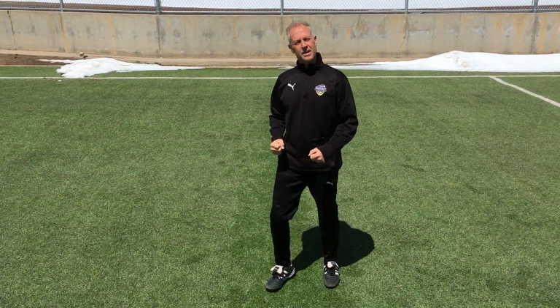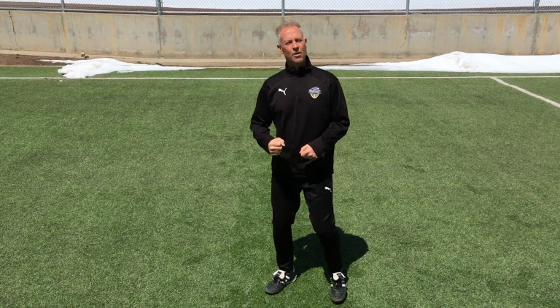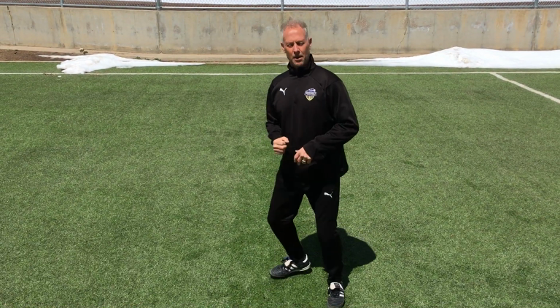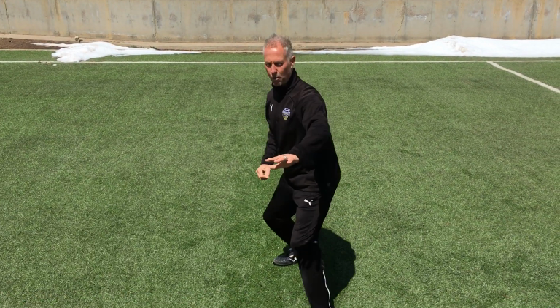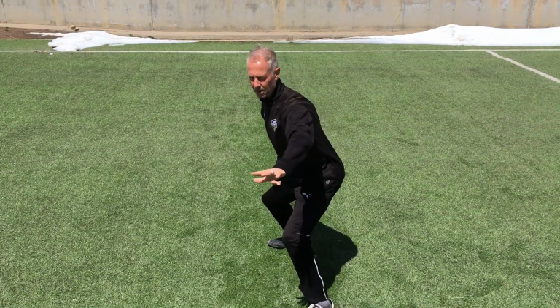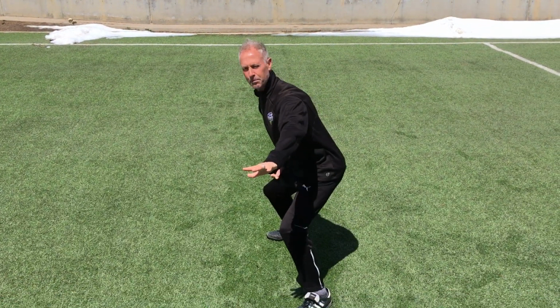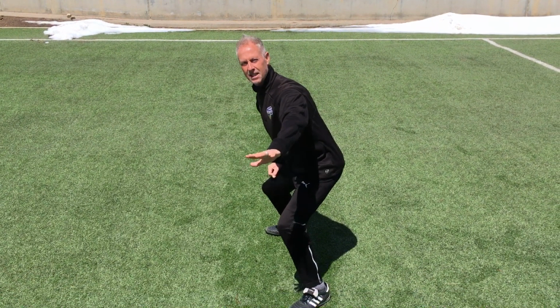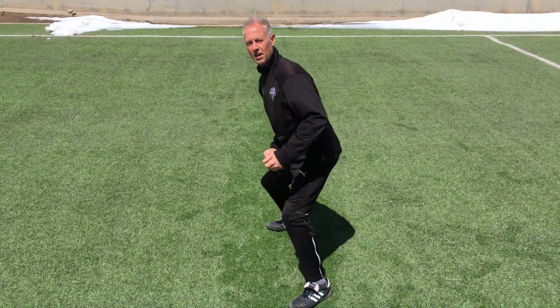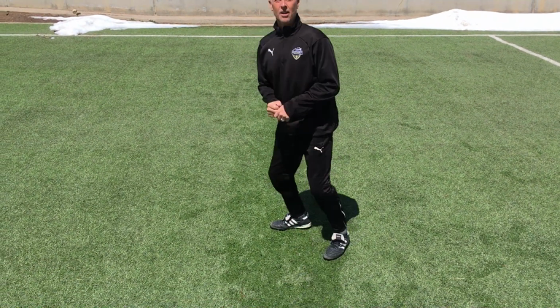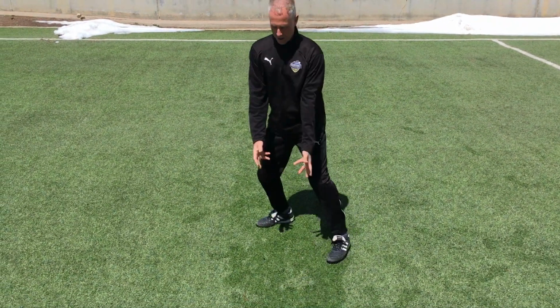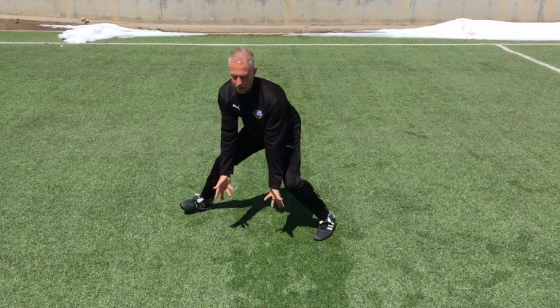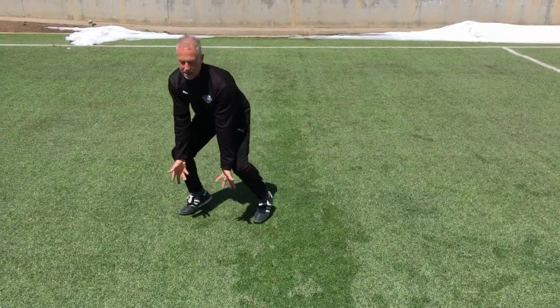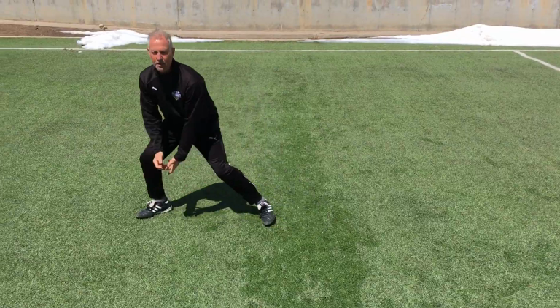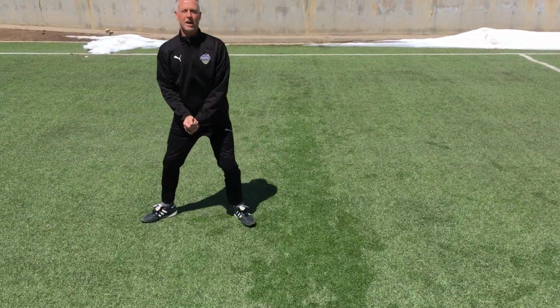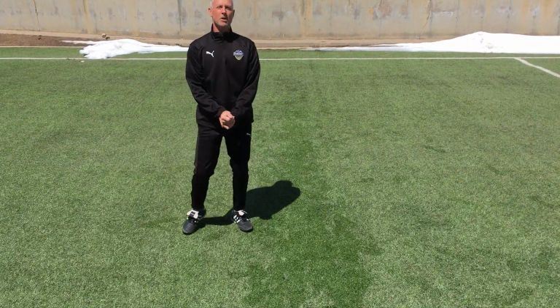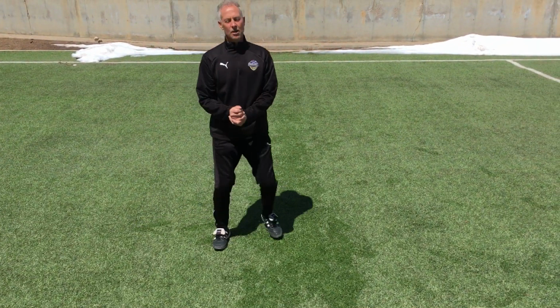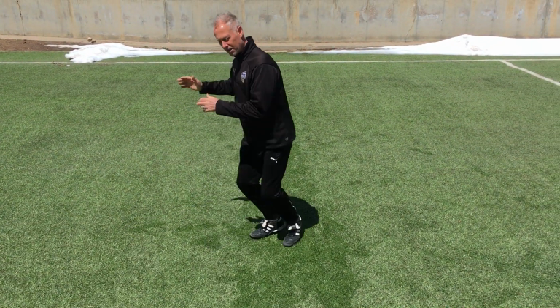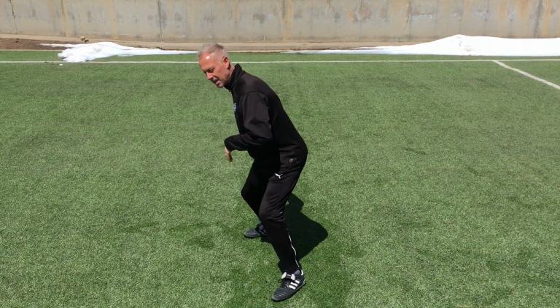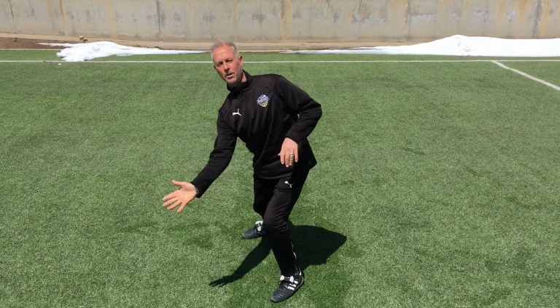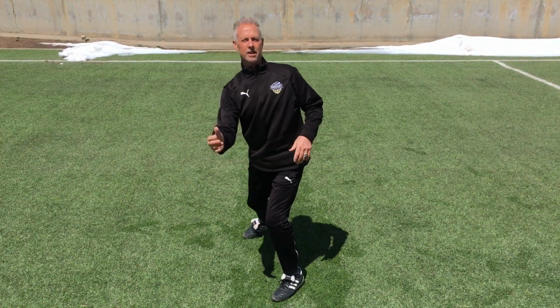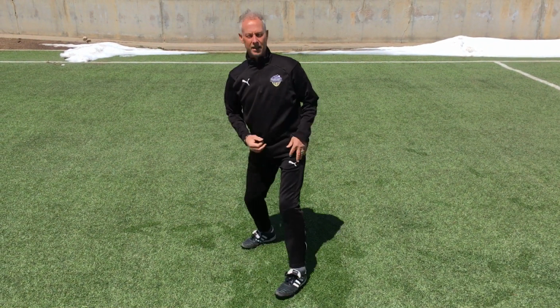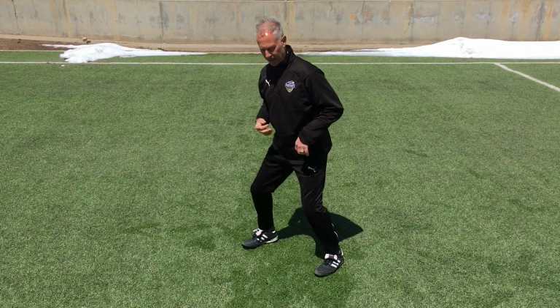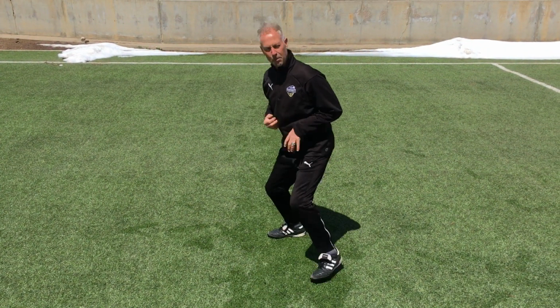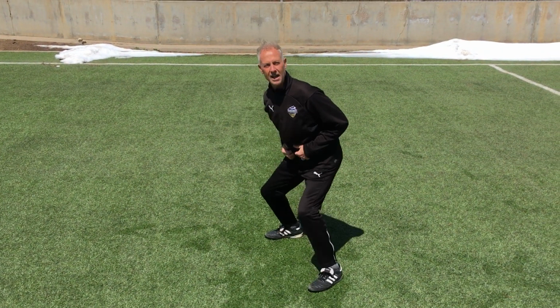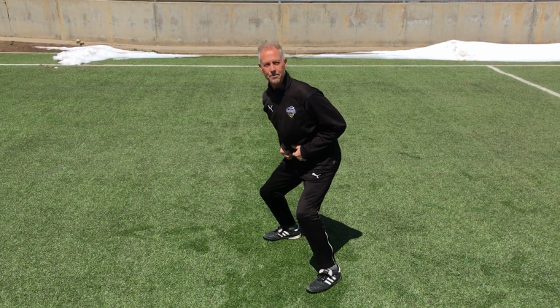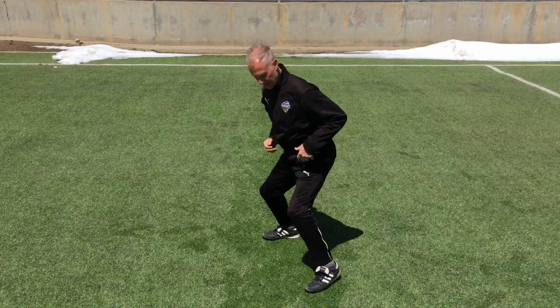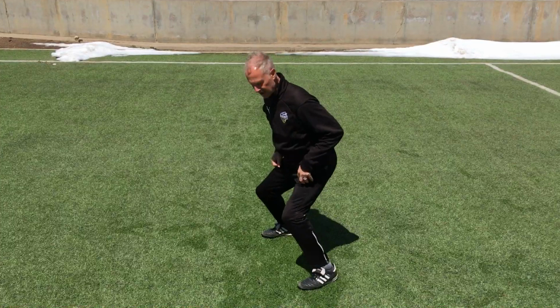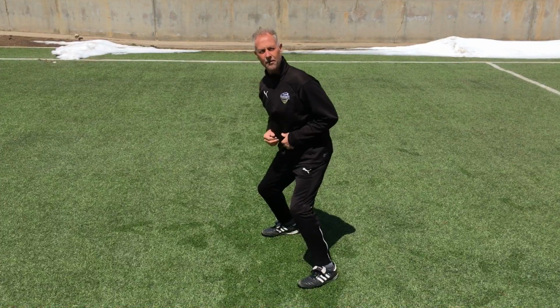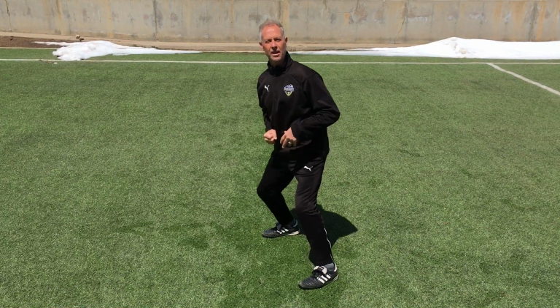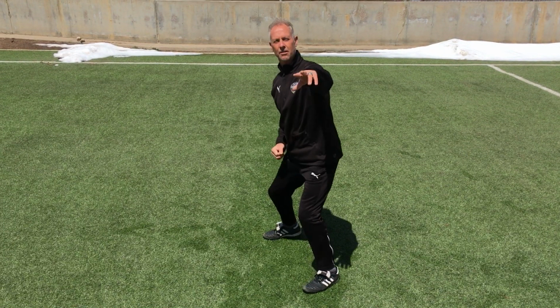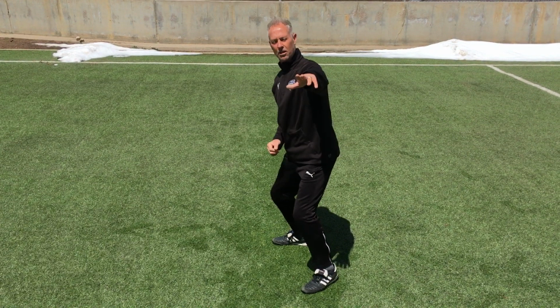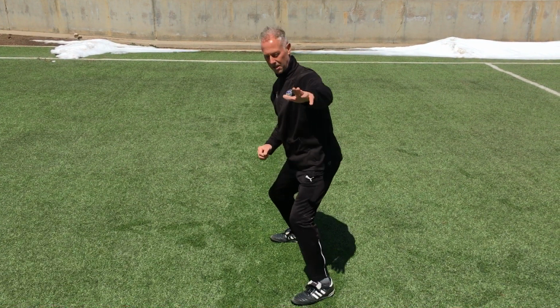Pretend you are a point guard in basketball, a shortstop in baseball, or a tennis player. You want to get your butt down, your heels are off the ground — so watch closely.